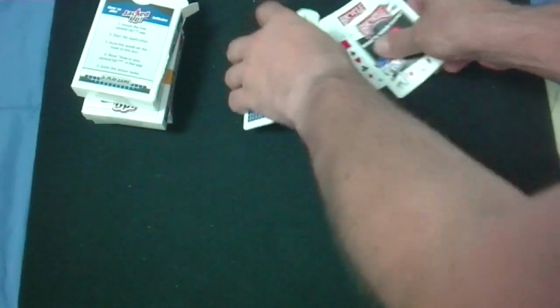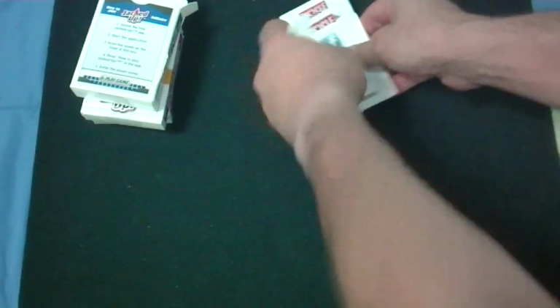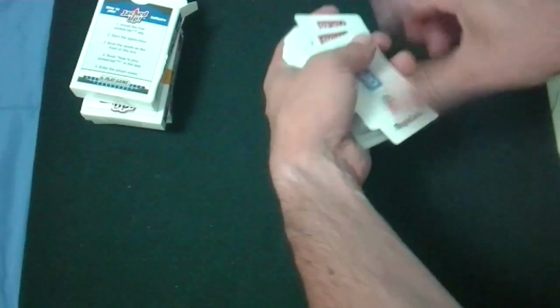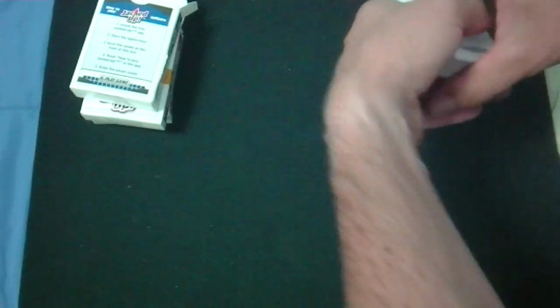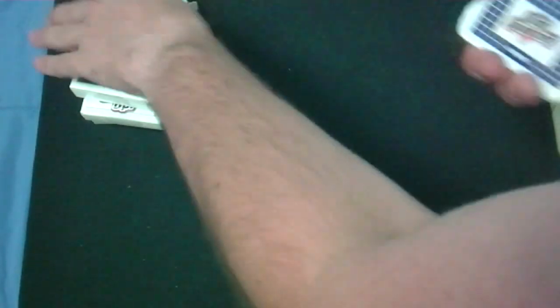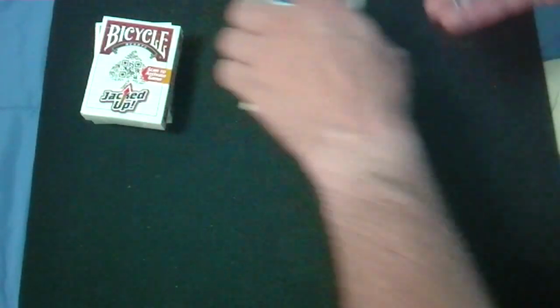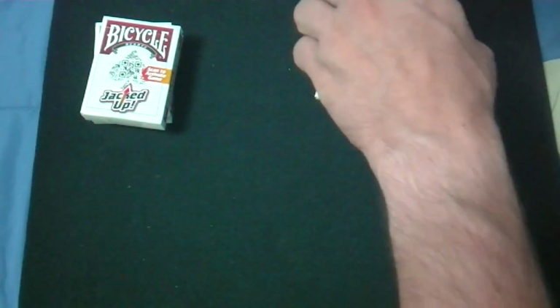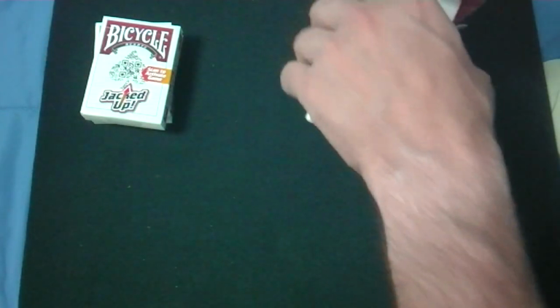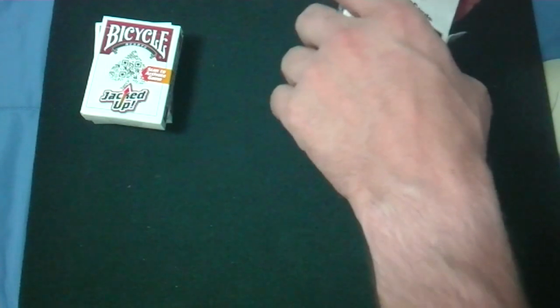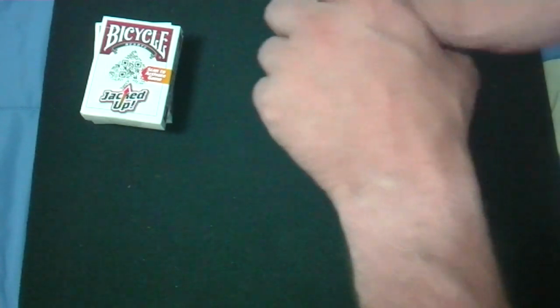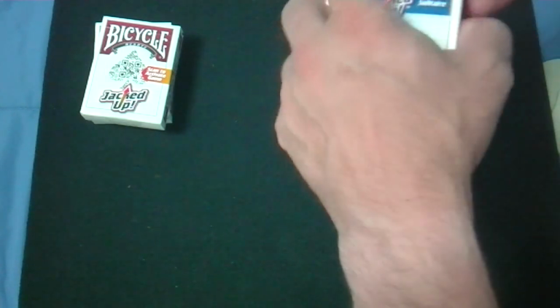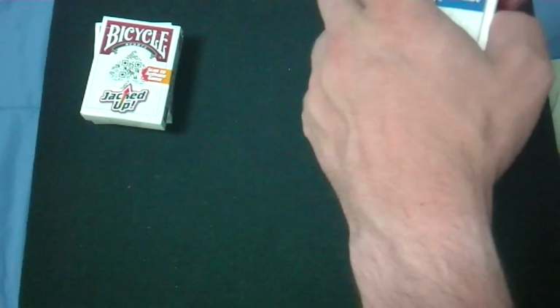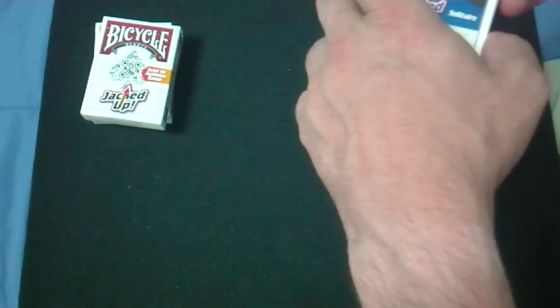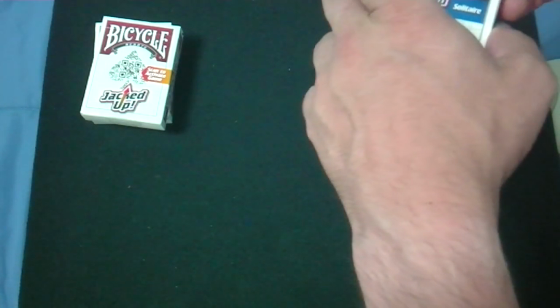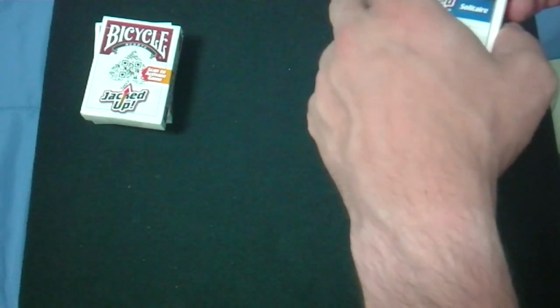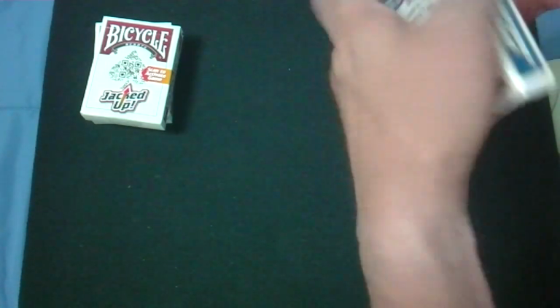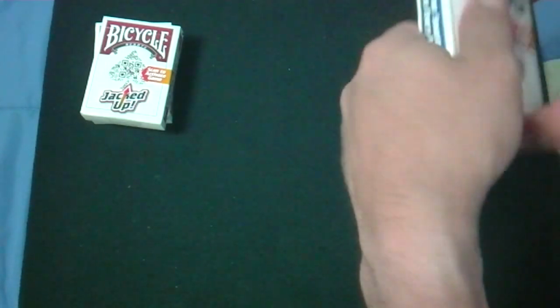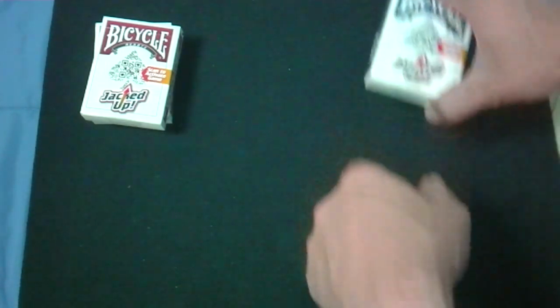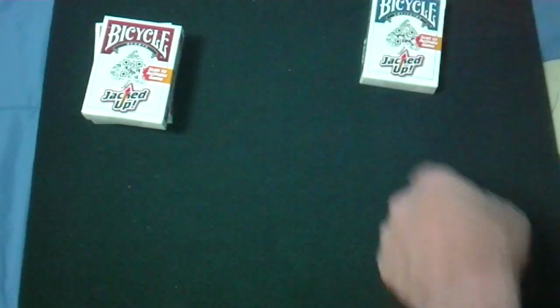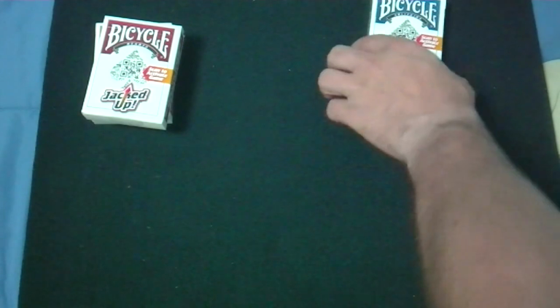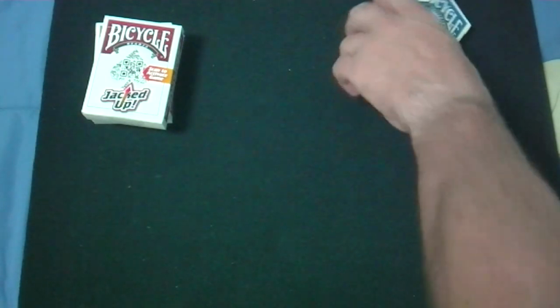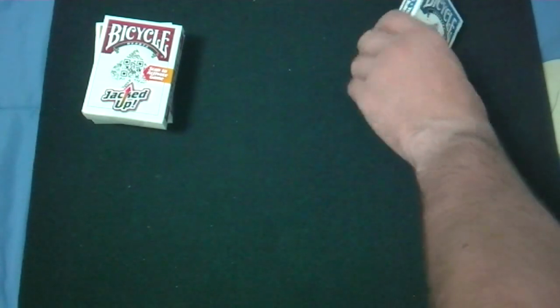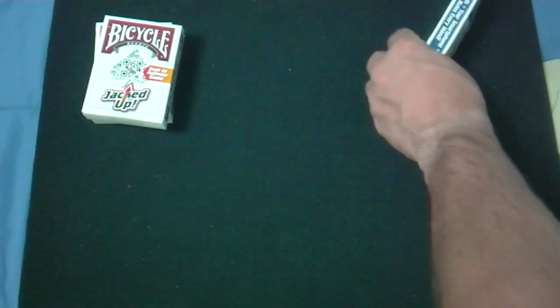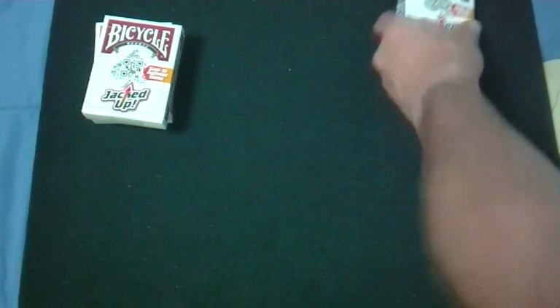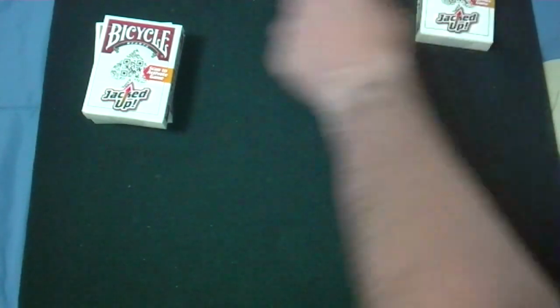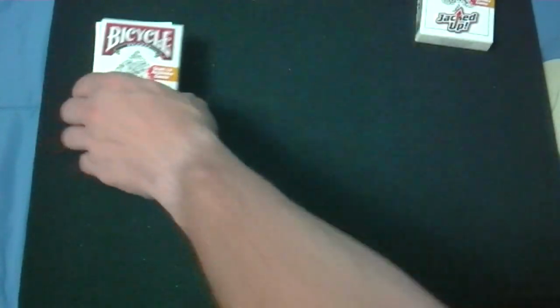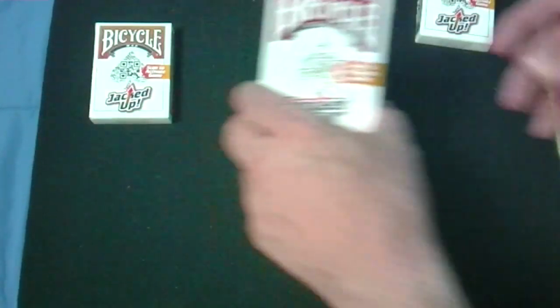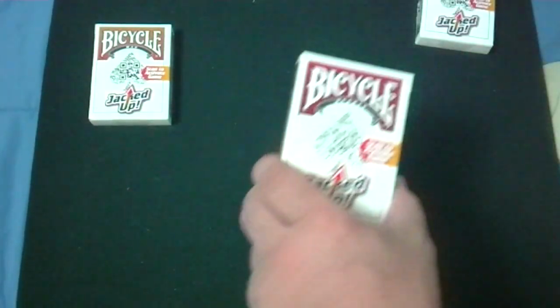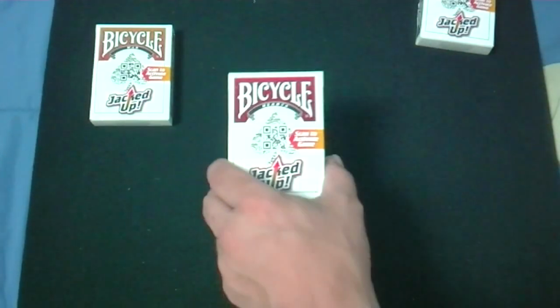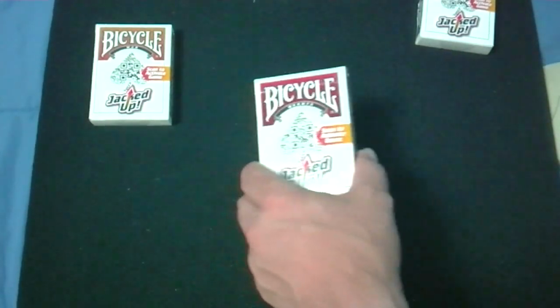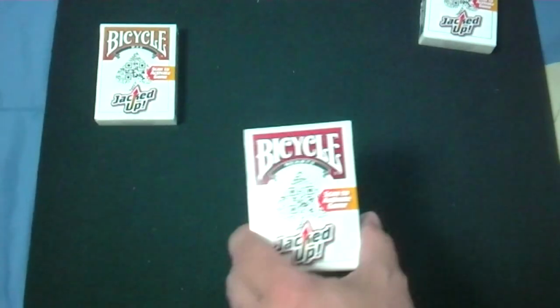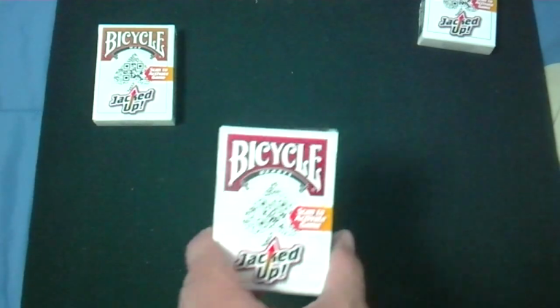I don't have a smartphone — I just have a Nokia. It's not a smartphone, not an iPhone, not a BlackBerry. So I don't know if I can actually use this for a game, but whatever. I don't know what they do.